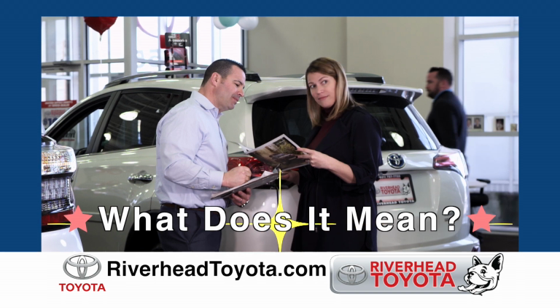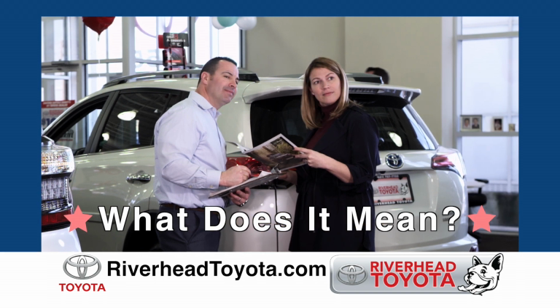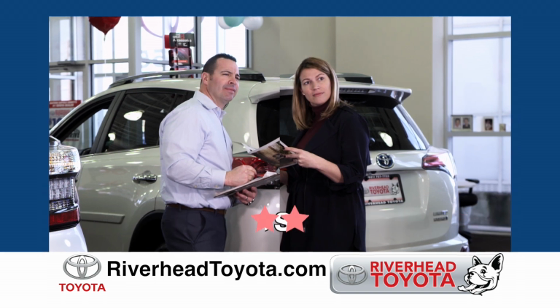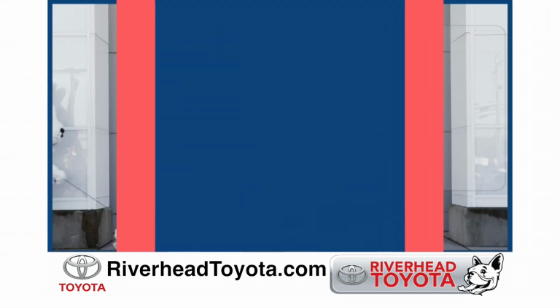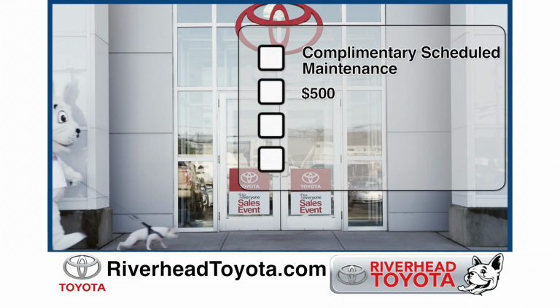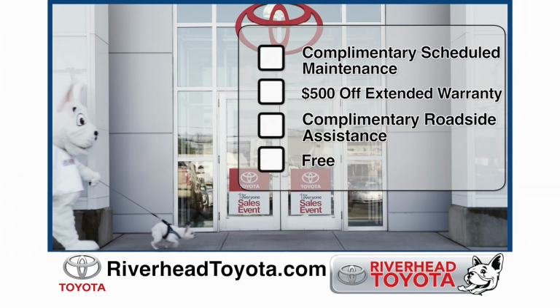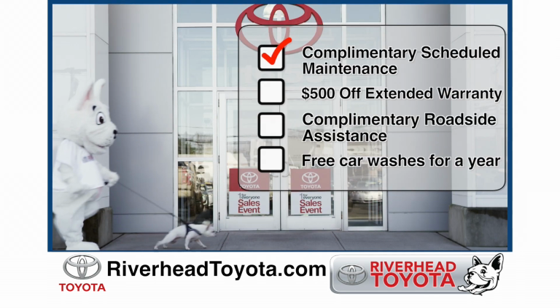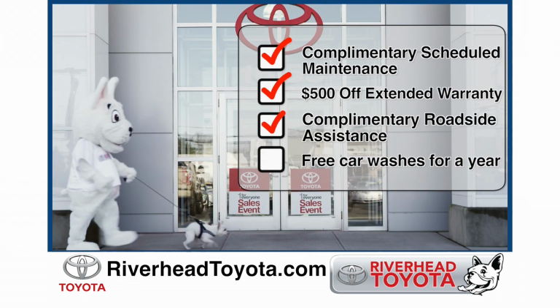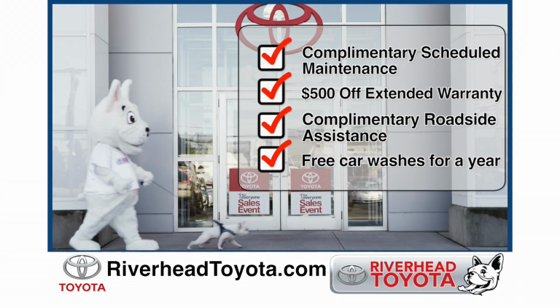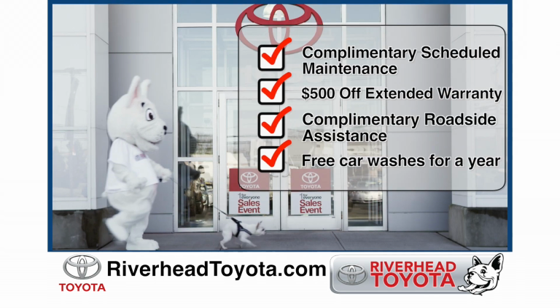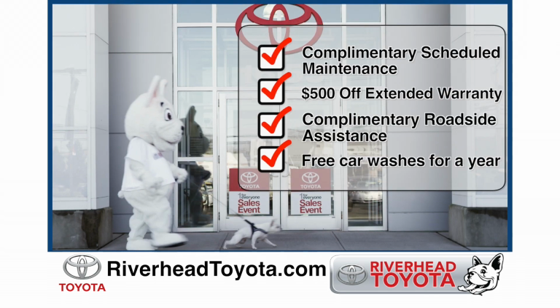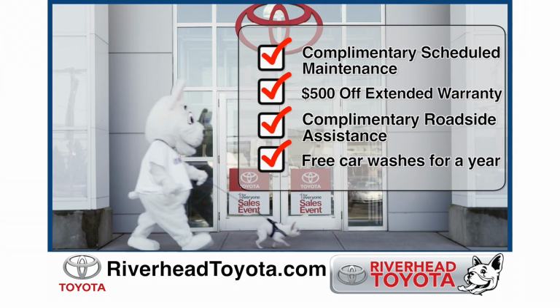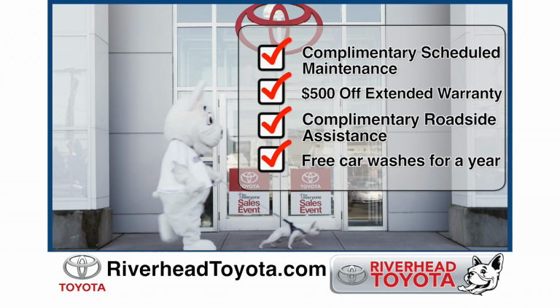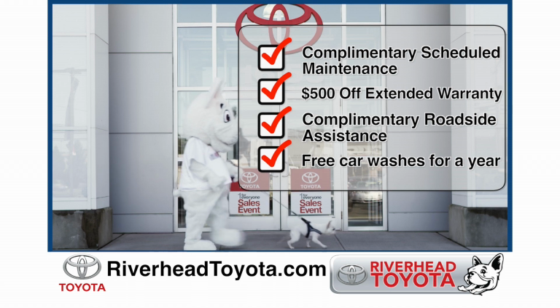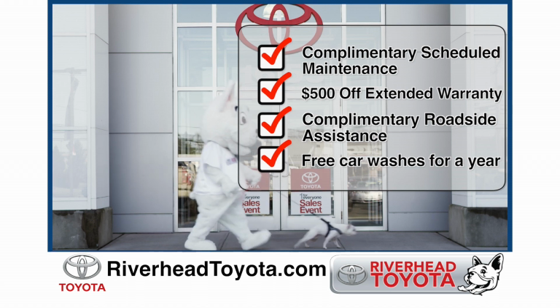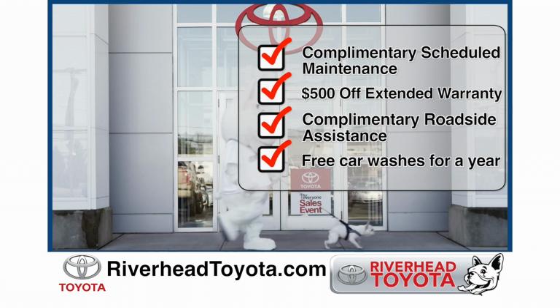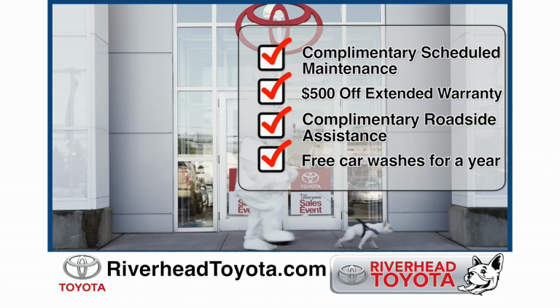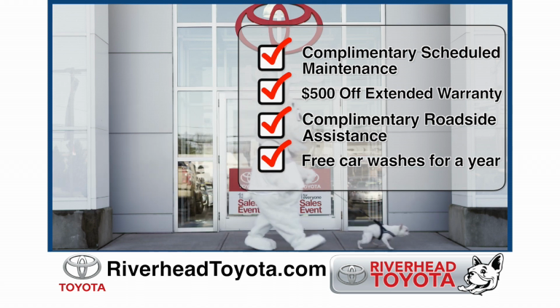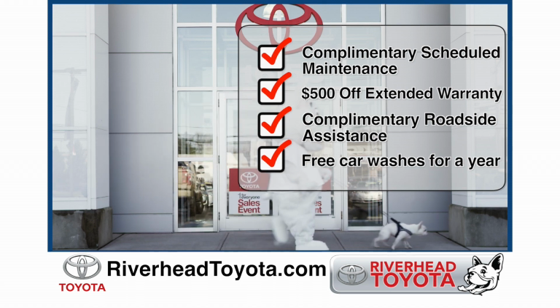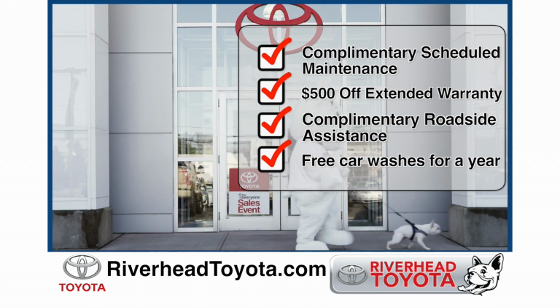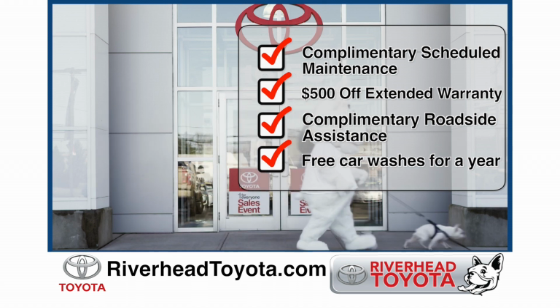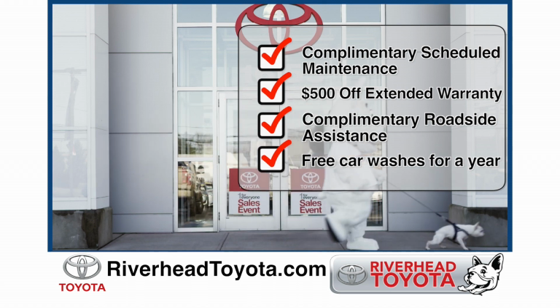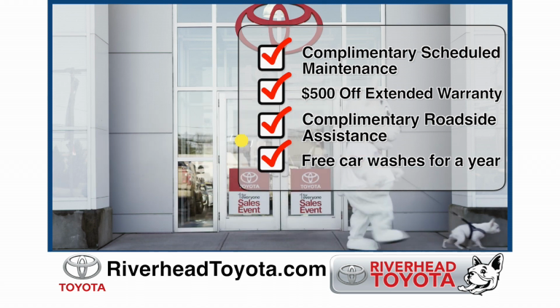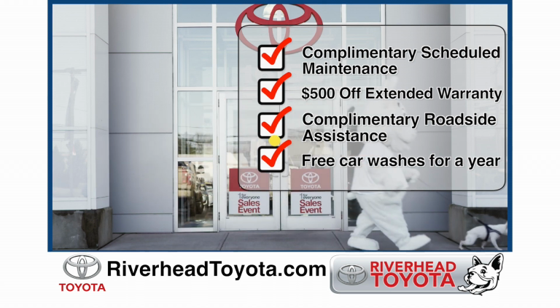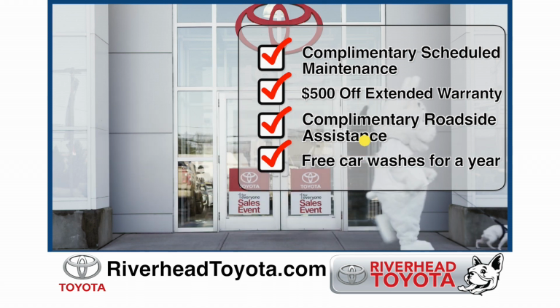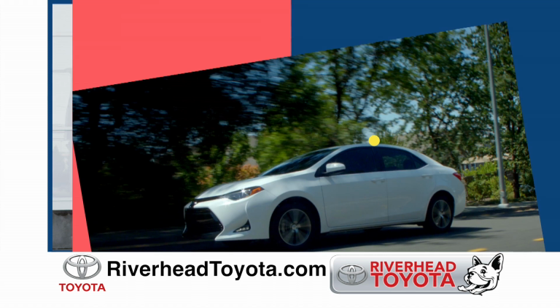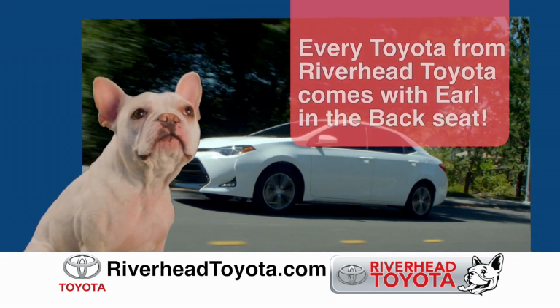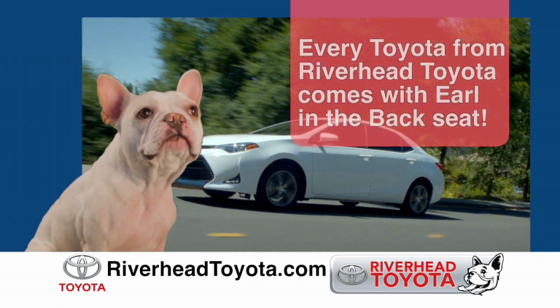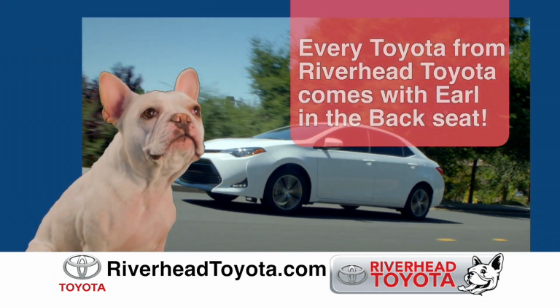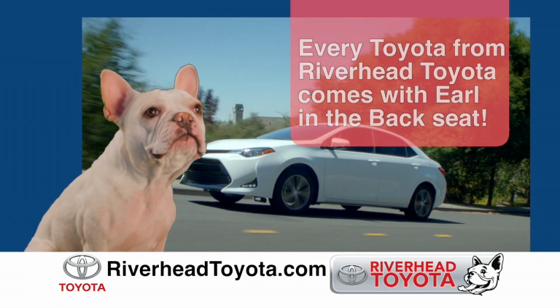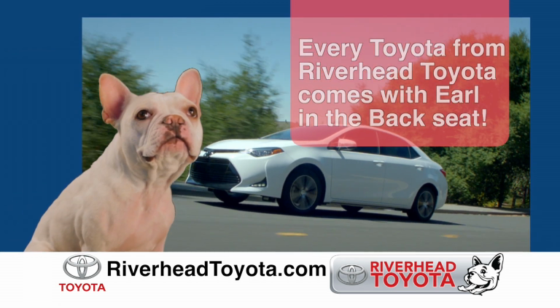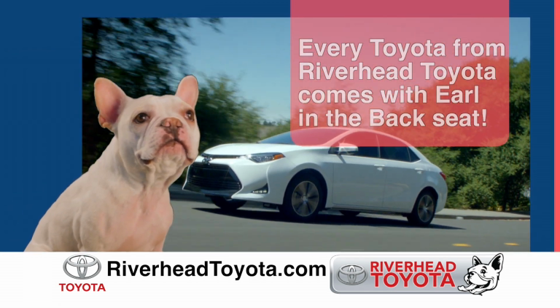Well, Earl is complimentary scheduled maintenance. Earl is $500 off any extended warranty. Earl is complimentary roadside assistance. Earl is complimentary car washes for one year. Every Riverhead Toyota comes with Earl in the back seat.